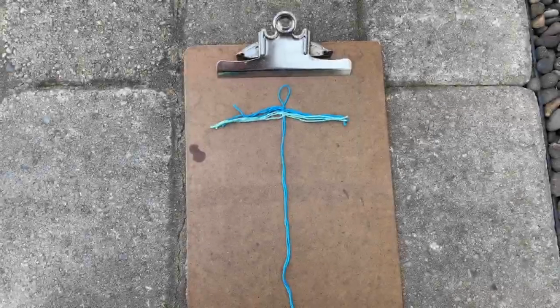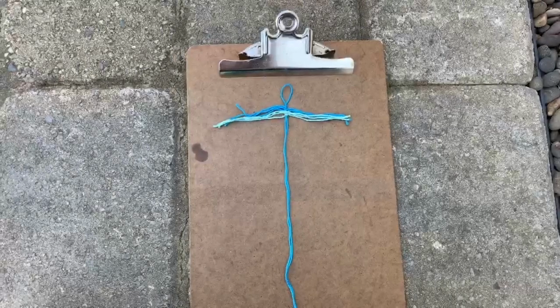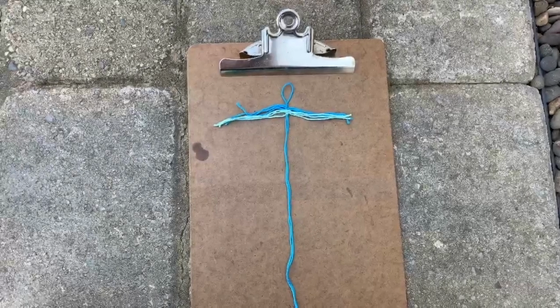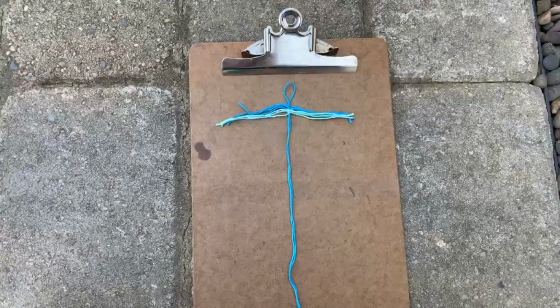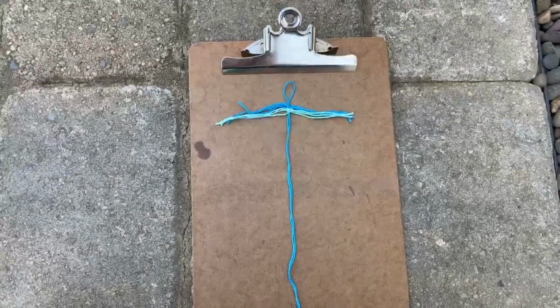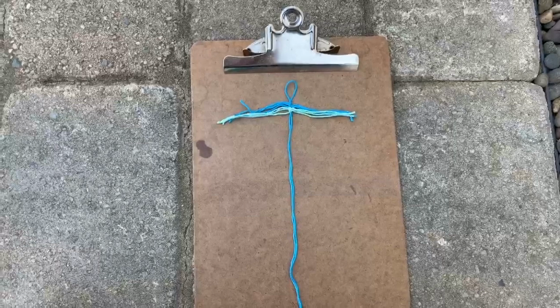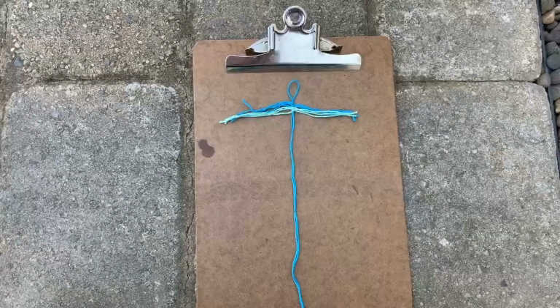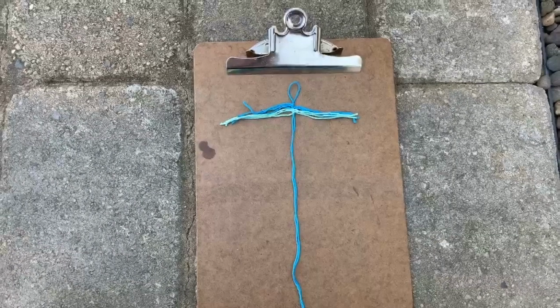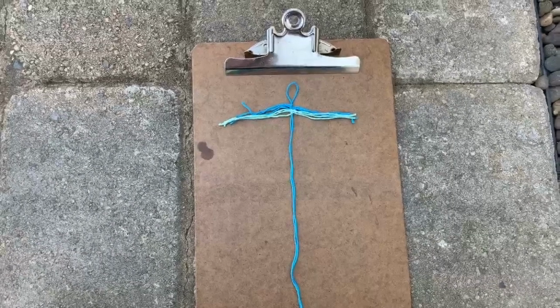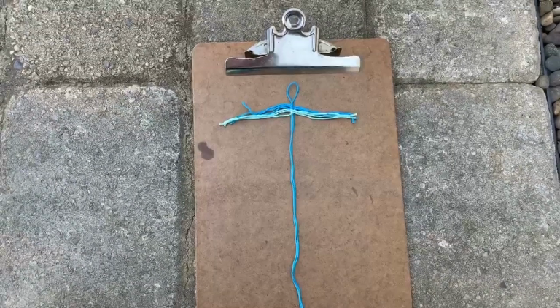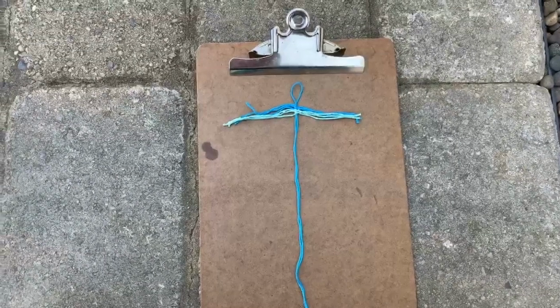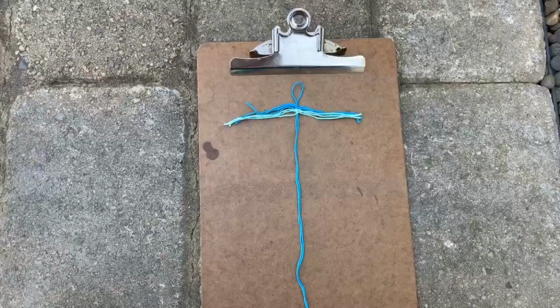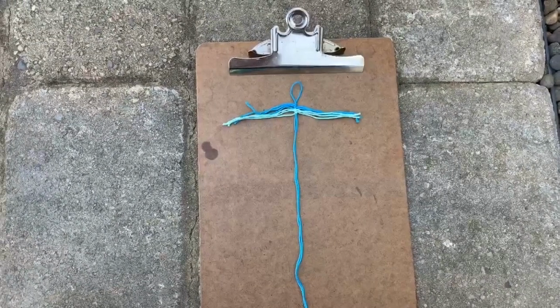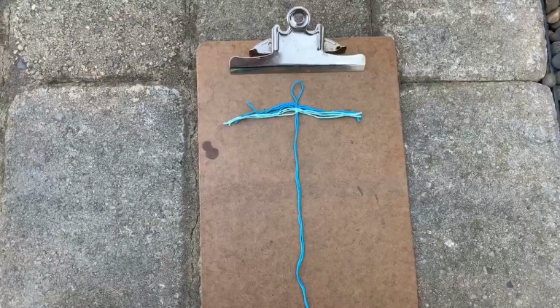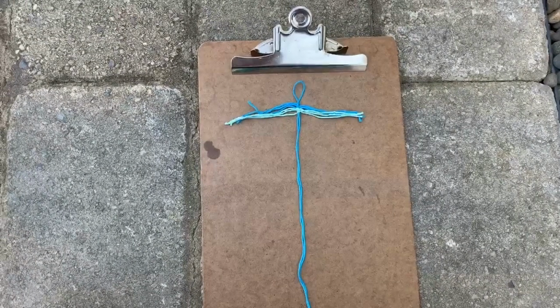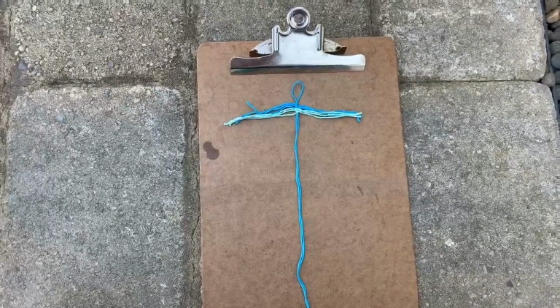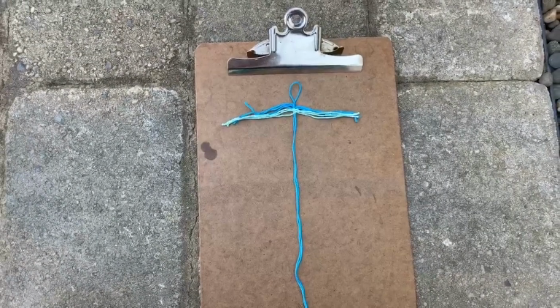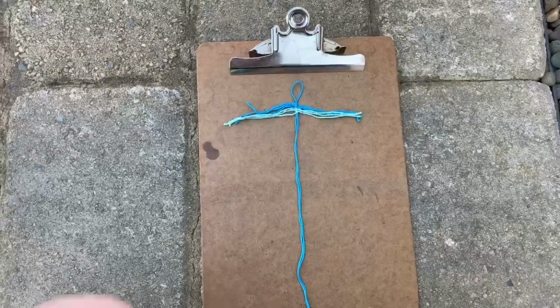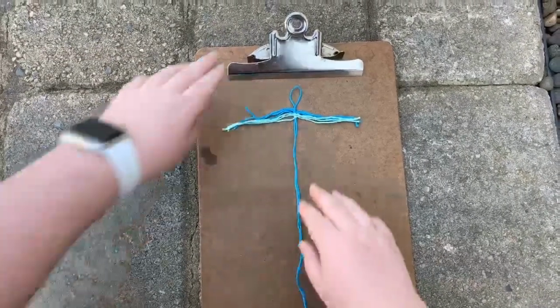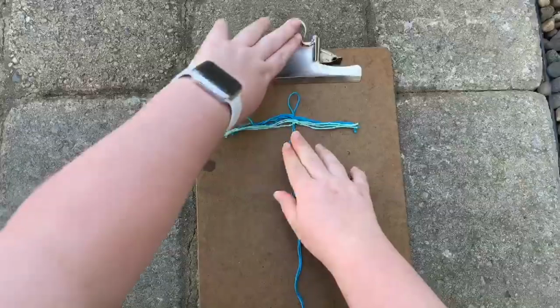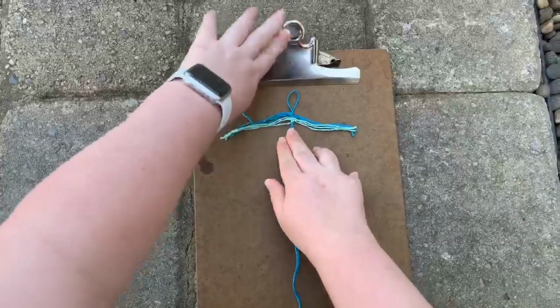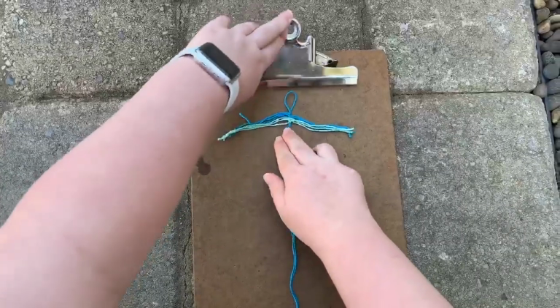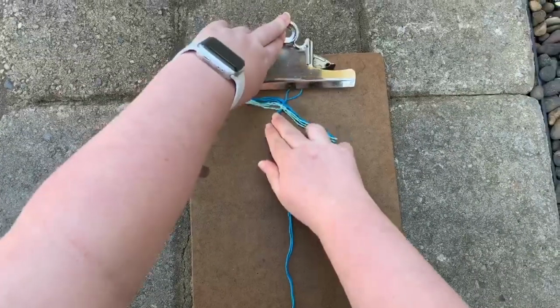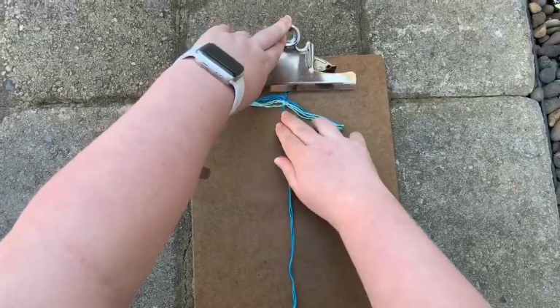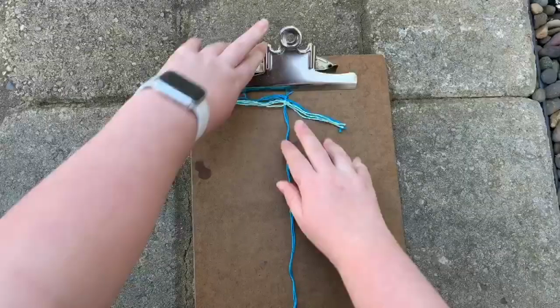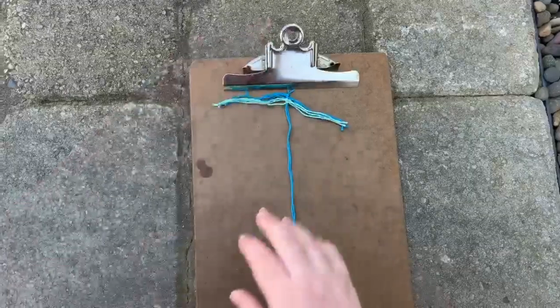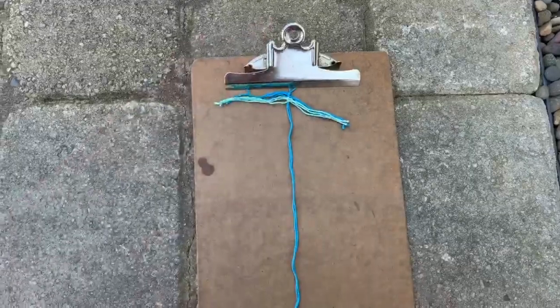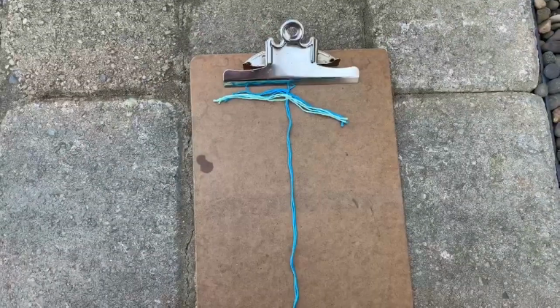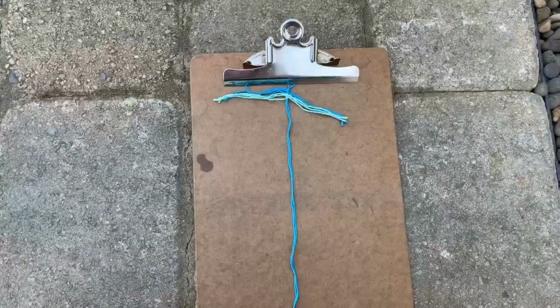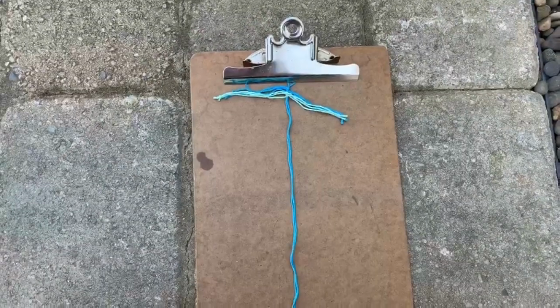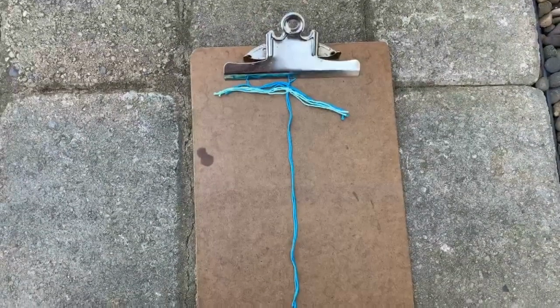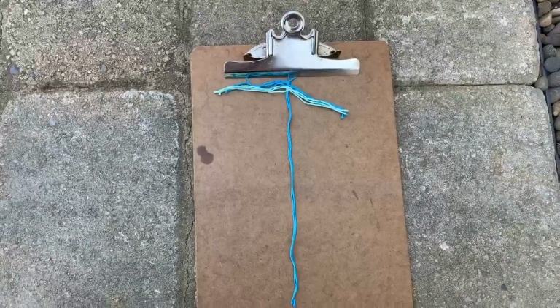To get started, double over a large piece of string and tie a knot at the end to form a small loop. This will be the stem of your feather. Clip the loop onto the clipboard to secure it and start tying strings onto the stem.